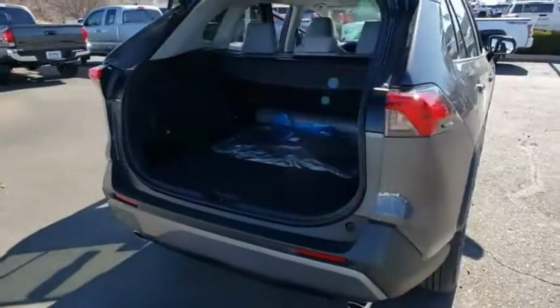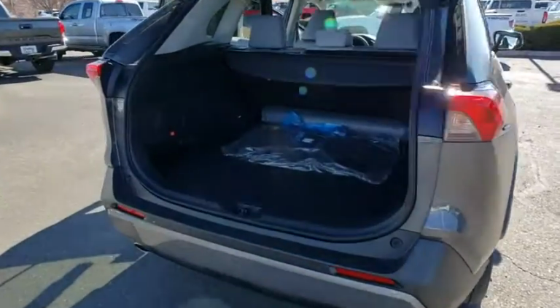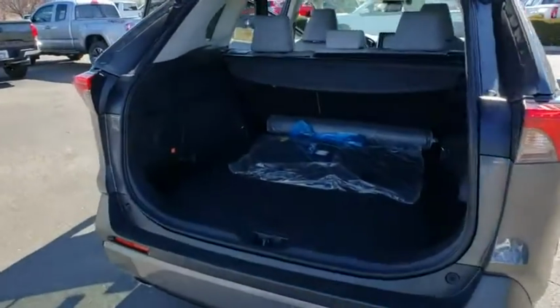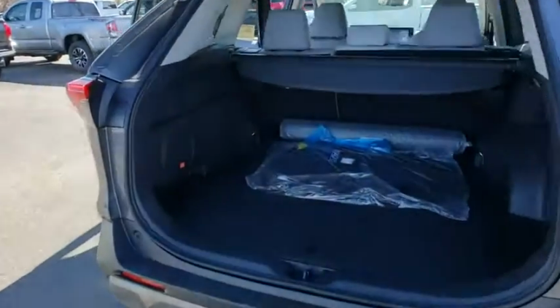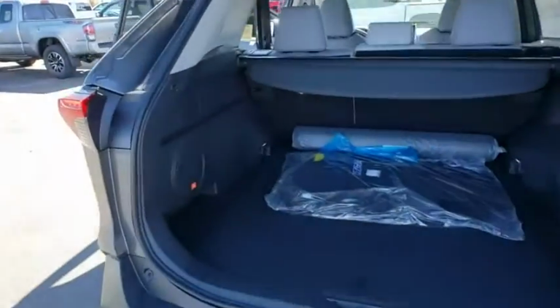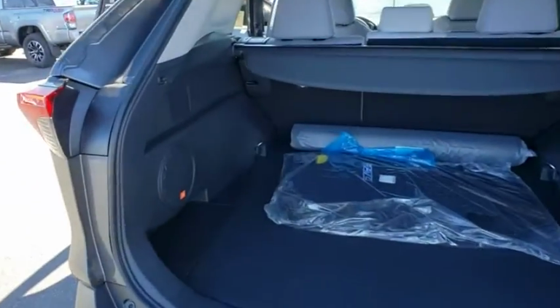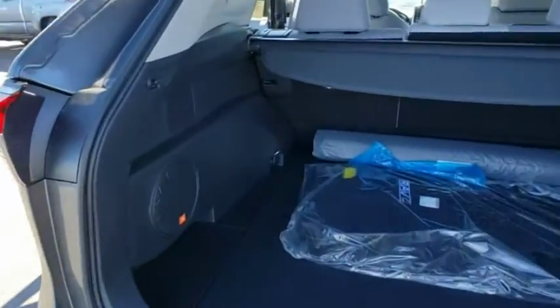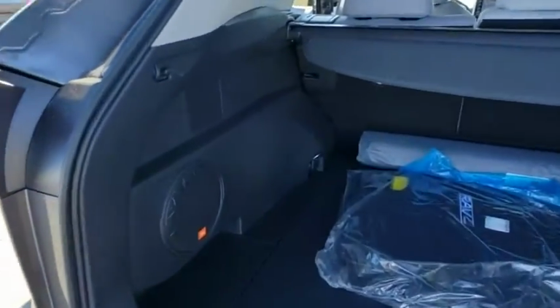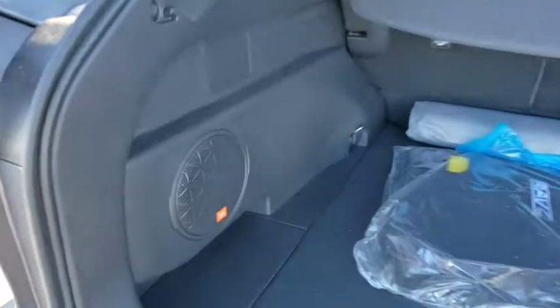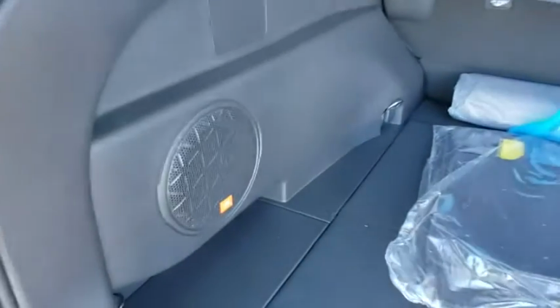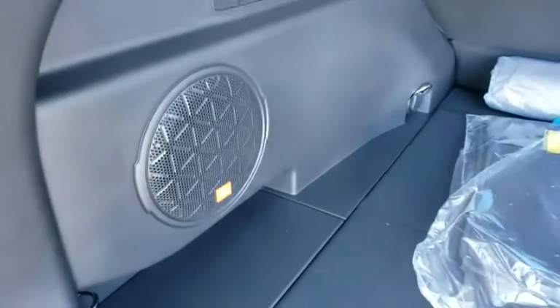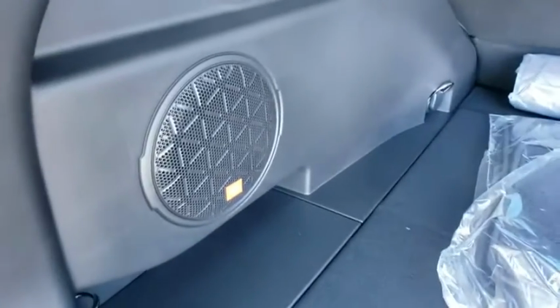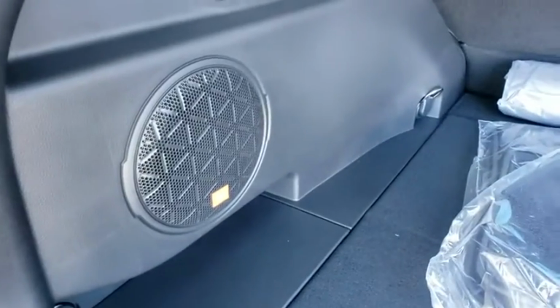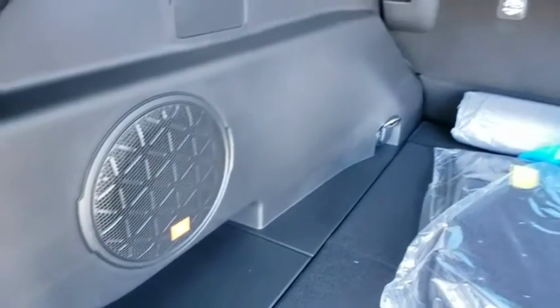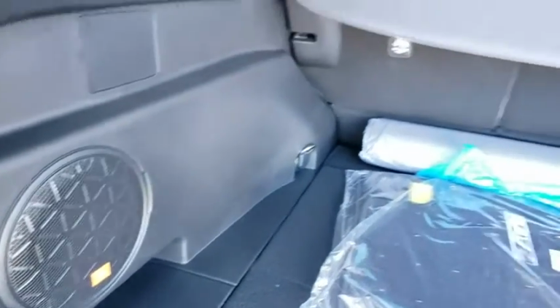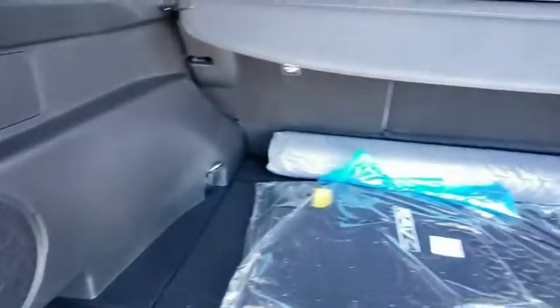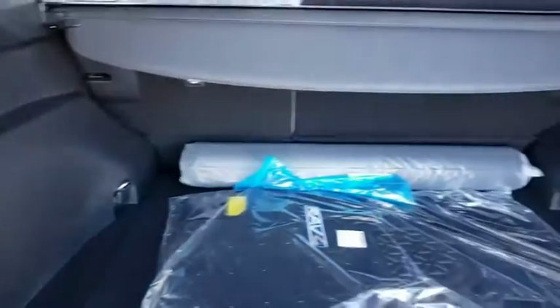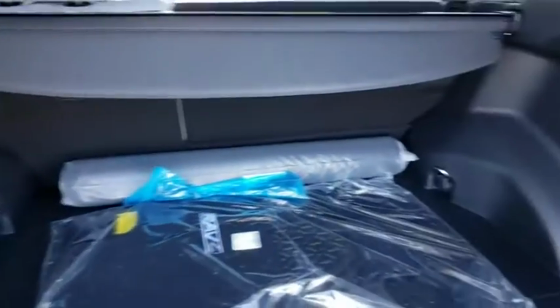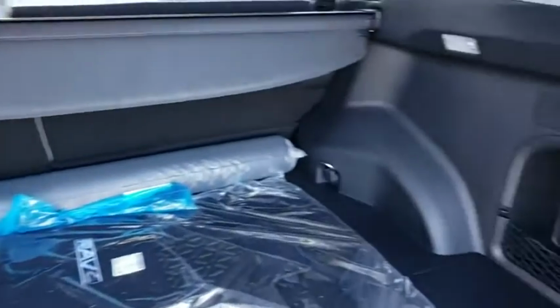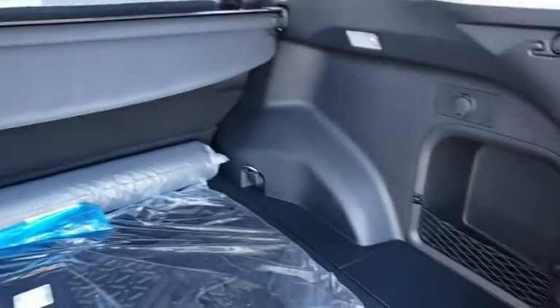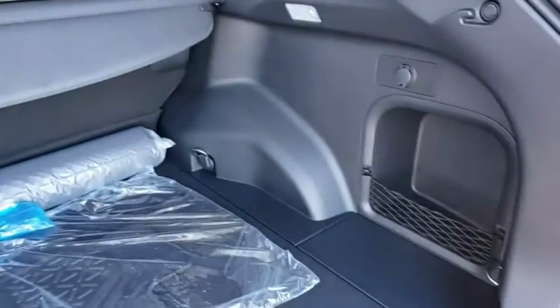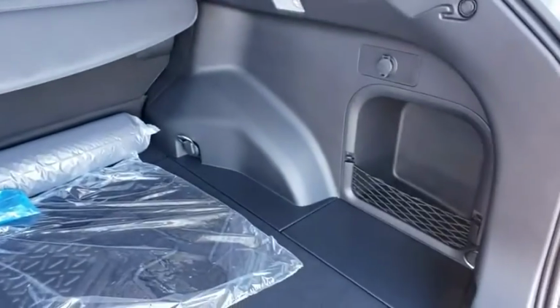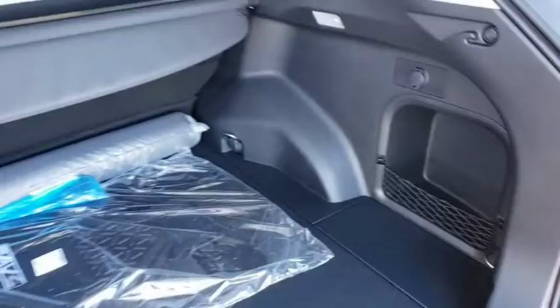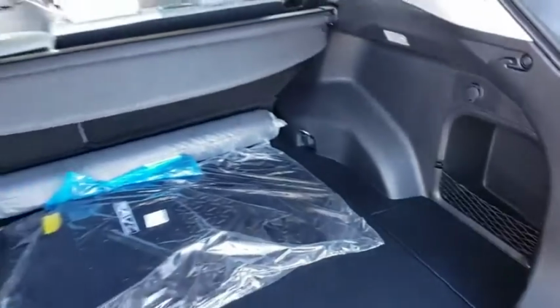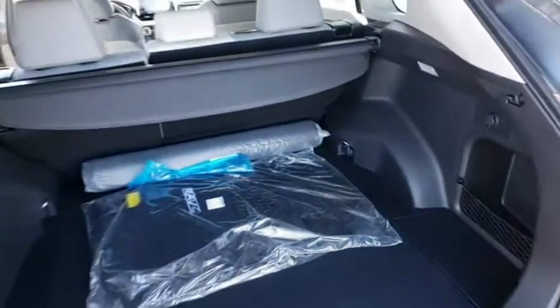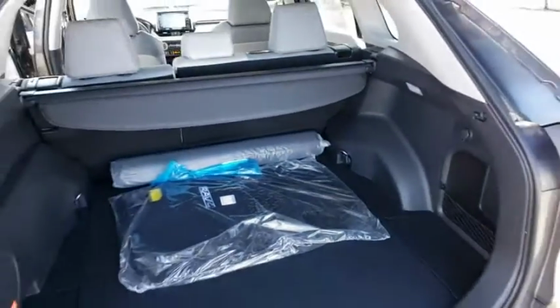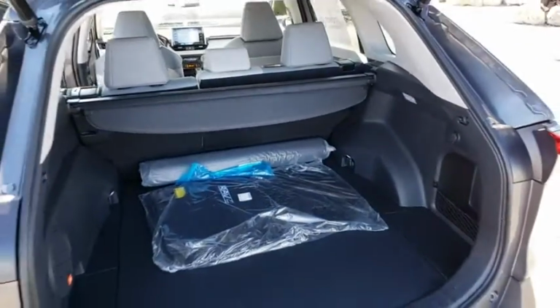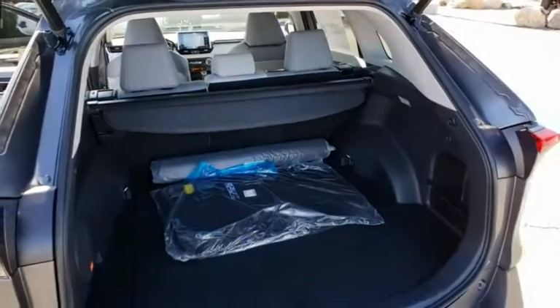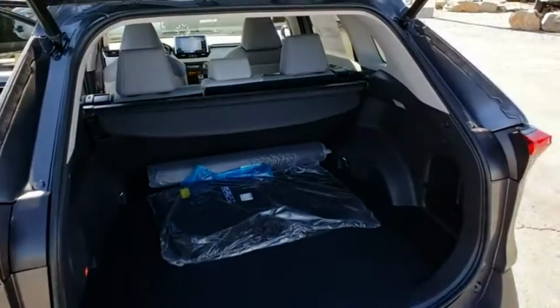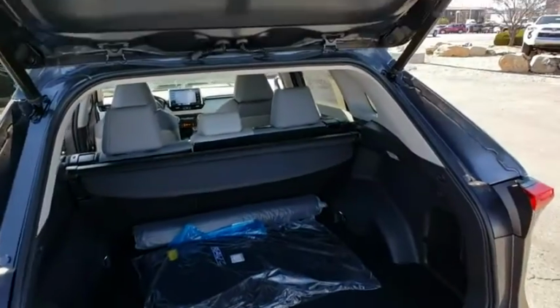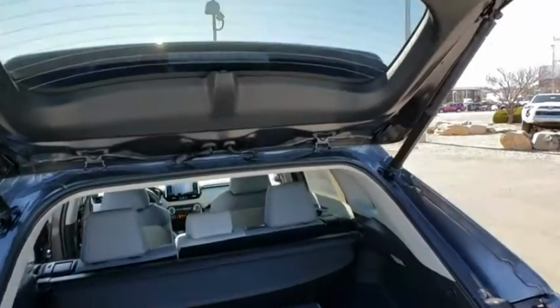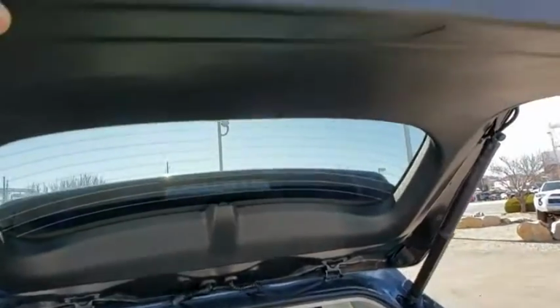Navigation system, traction control, power liftgate, dual airbags, power steering, four-wheel disc brakes, fog lights, heated front seats, electronic stability control.